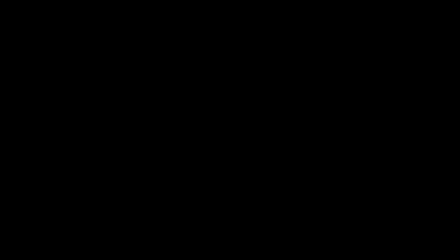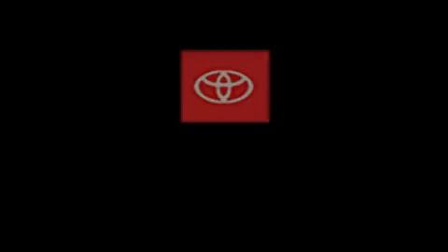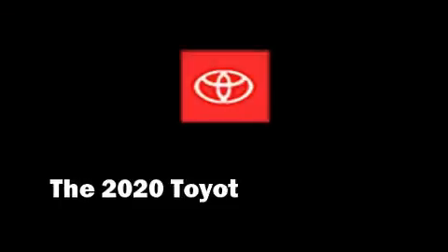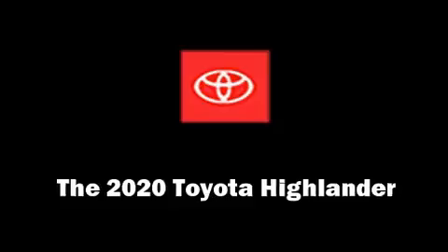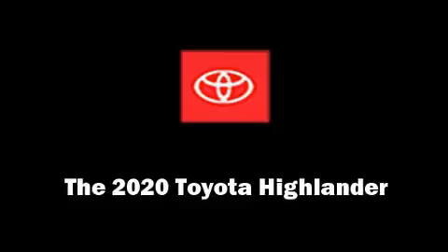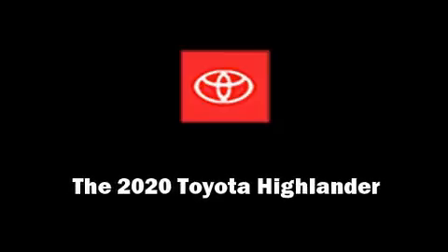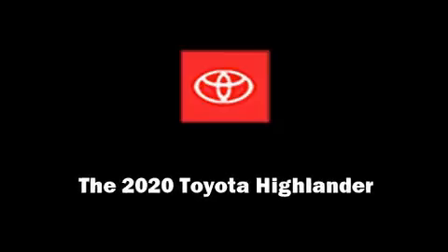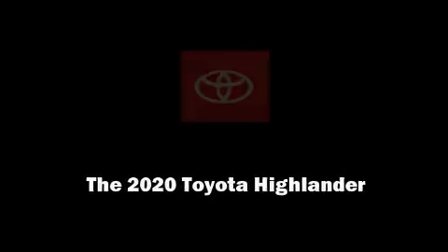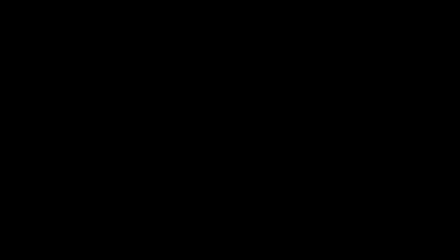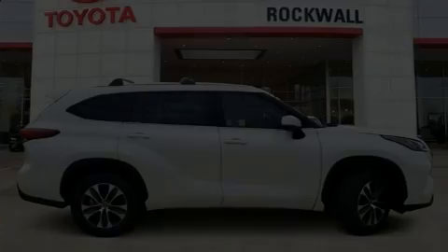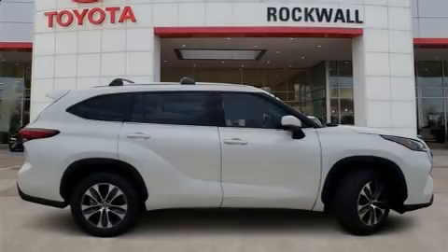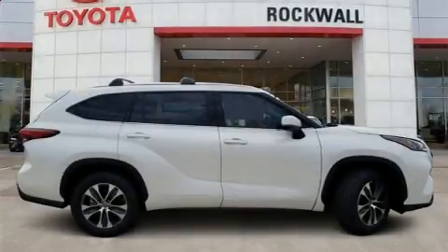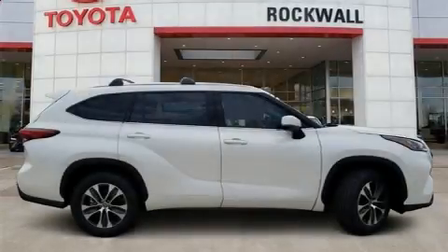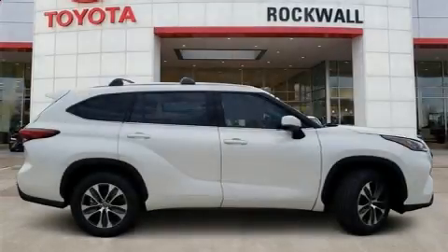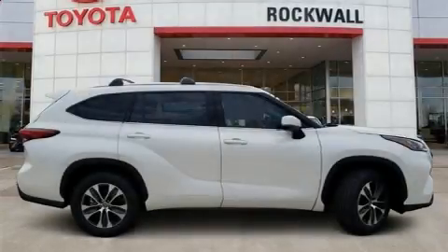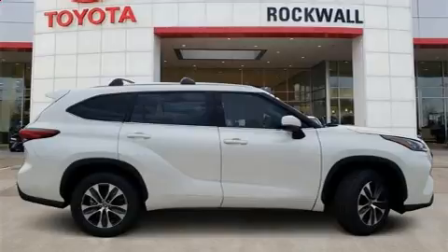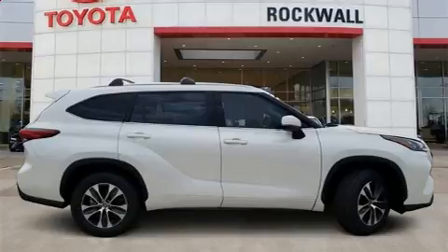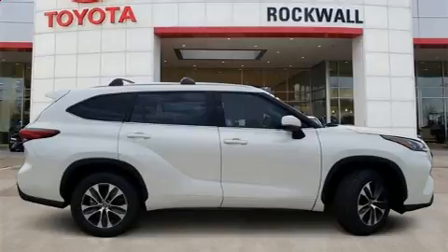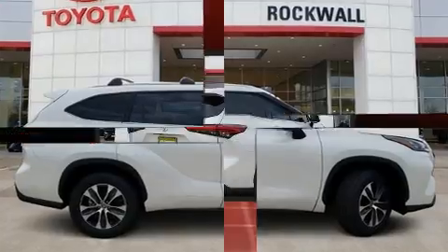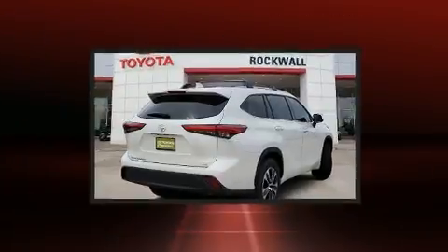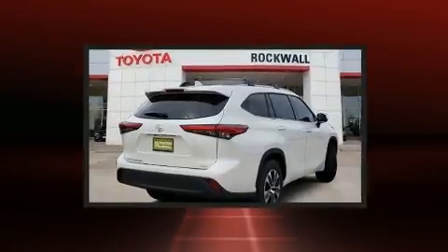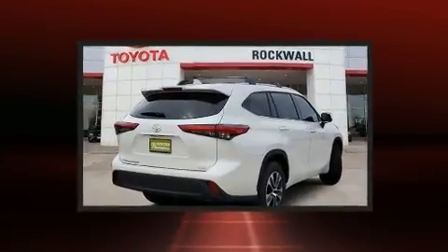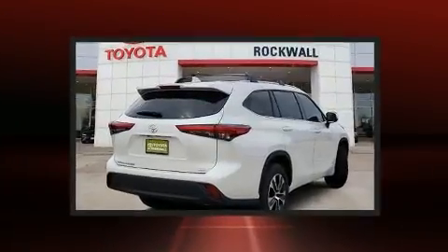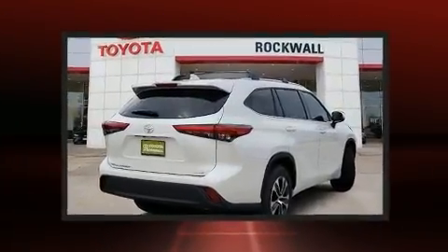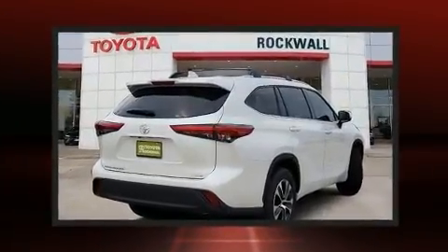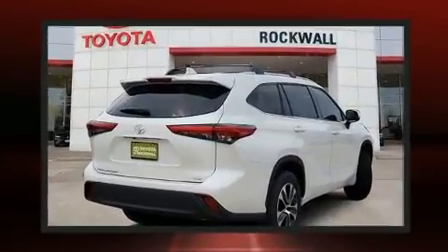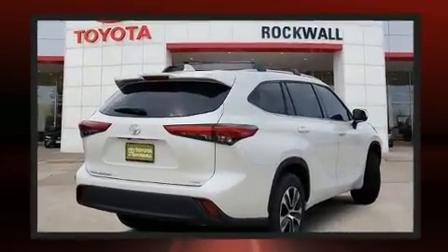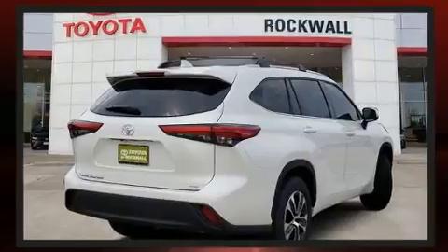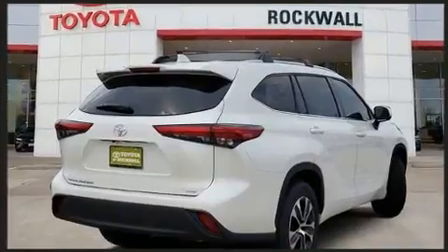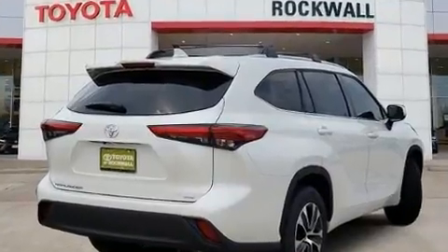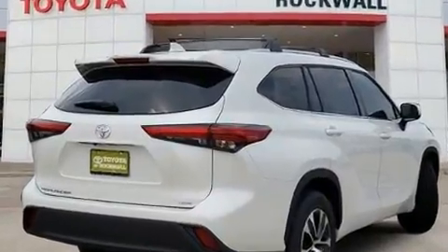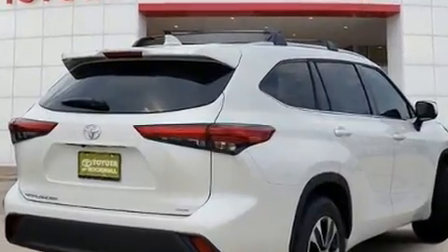Get excited about the 2020 Toyota Highlander. Under the hood, you'll find a six-cylinder engine with more than 270 horsepower. And for added security, Dynamic Stability Control supplements the drivetrain.